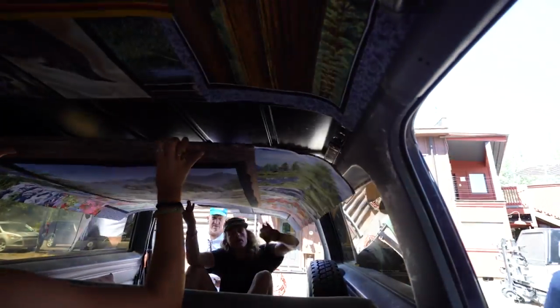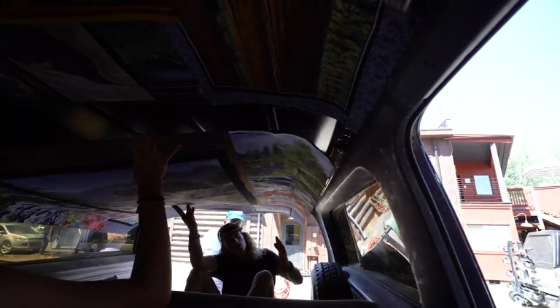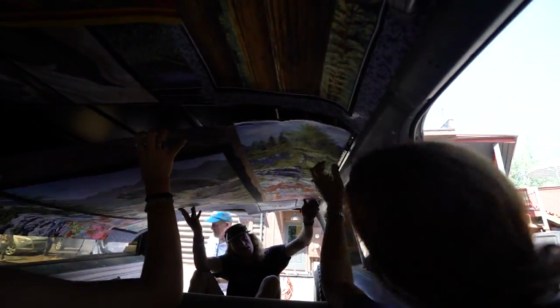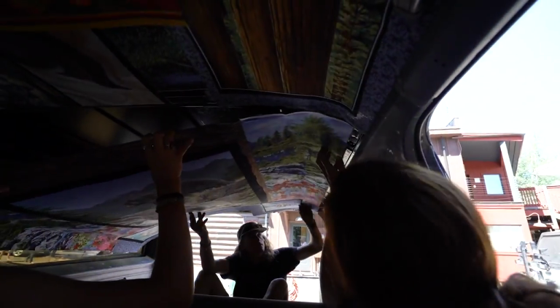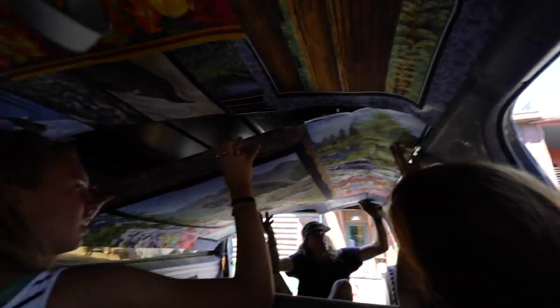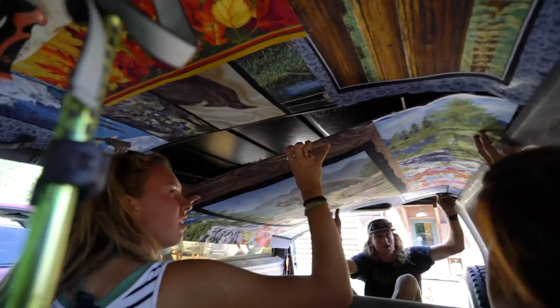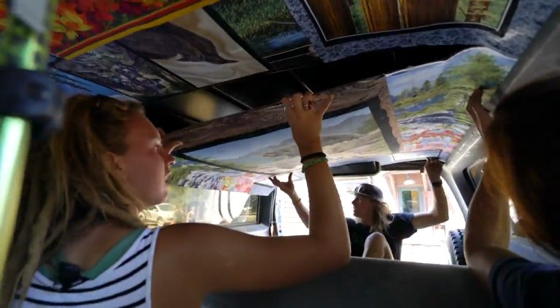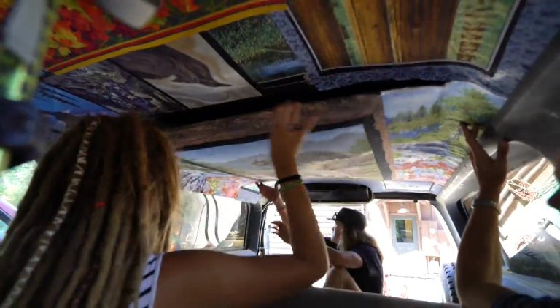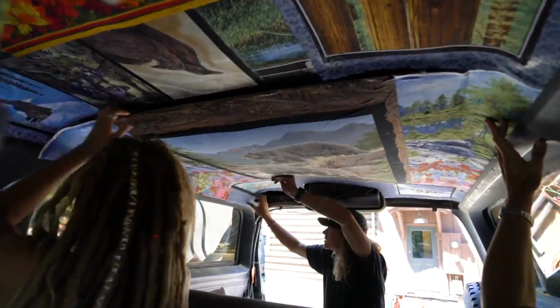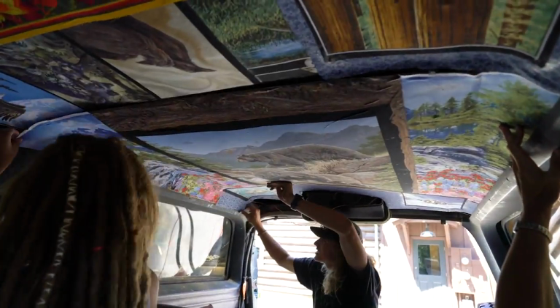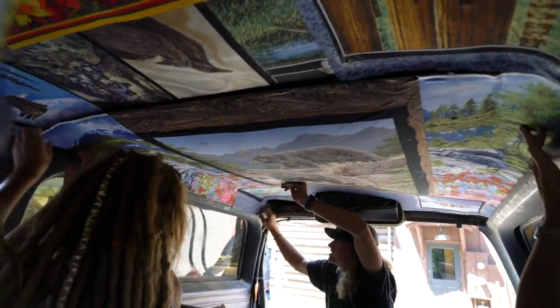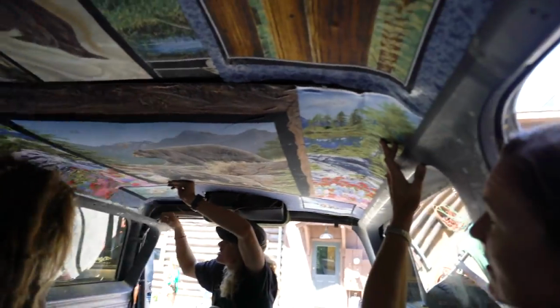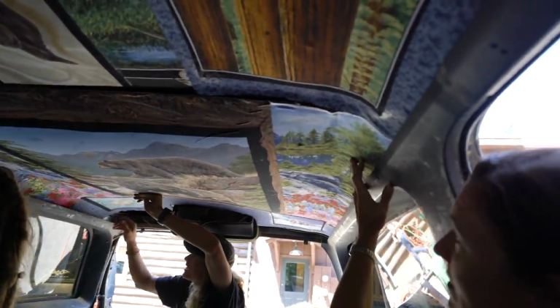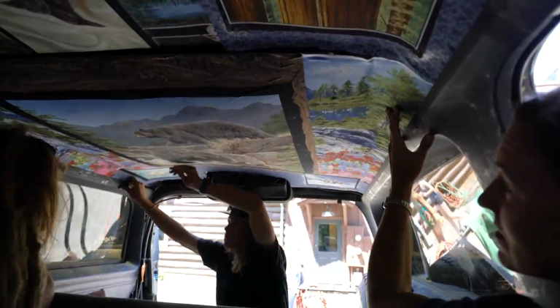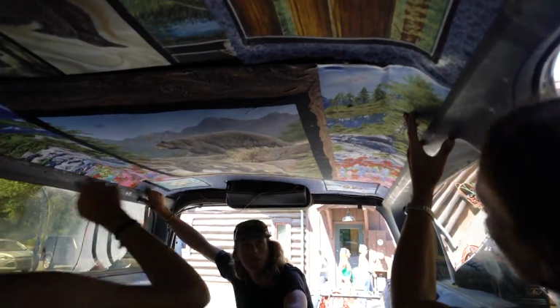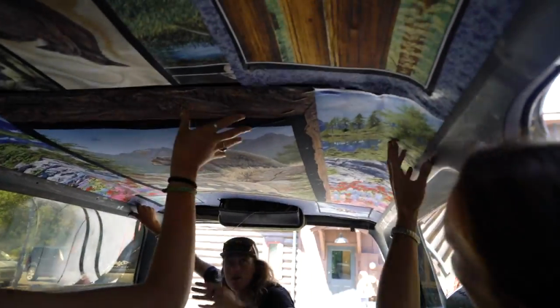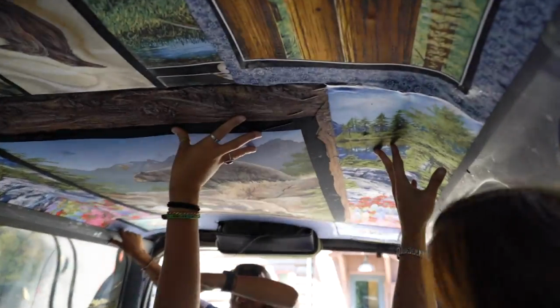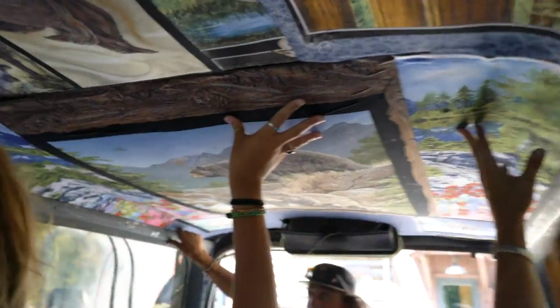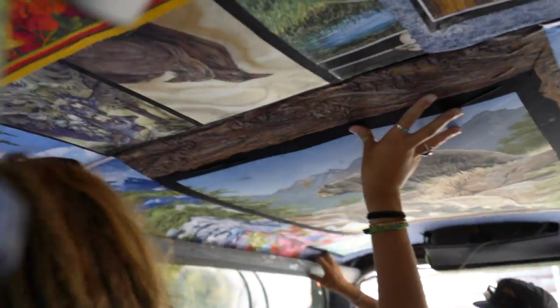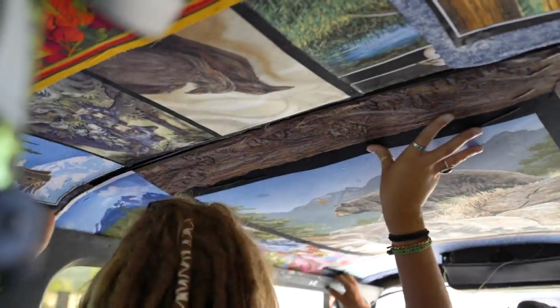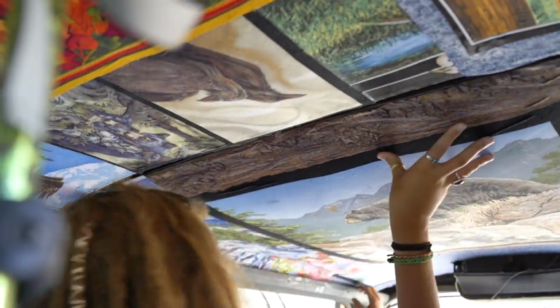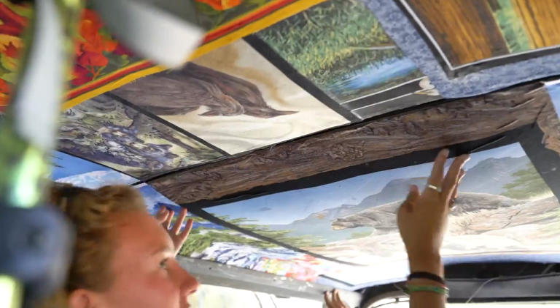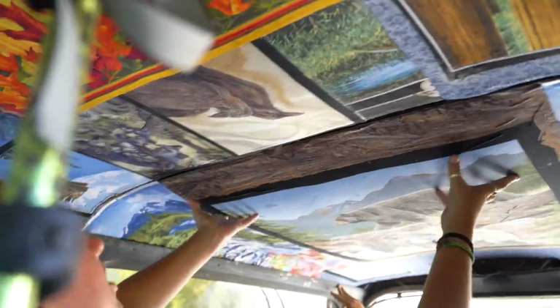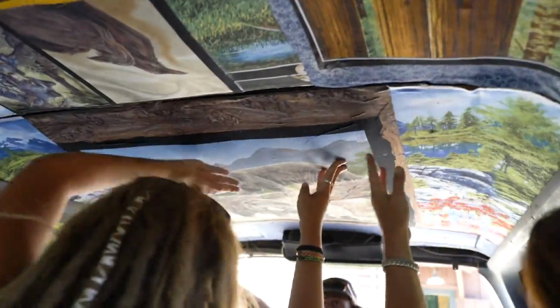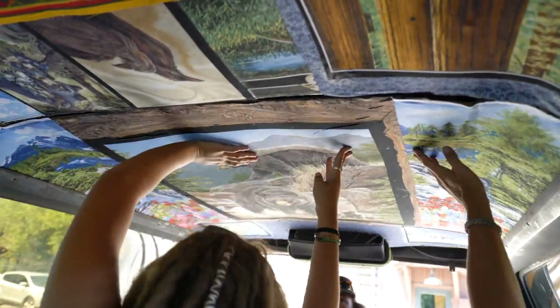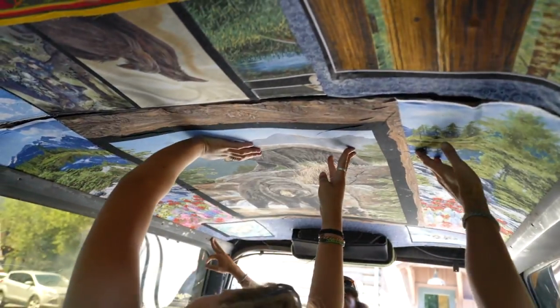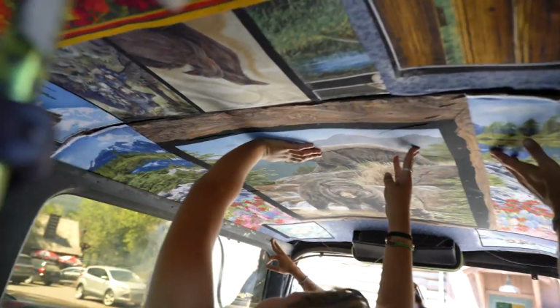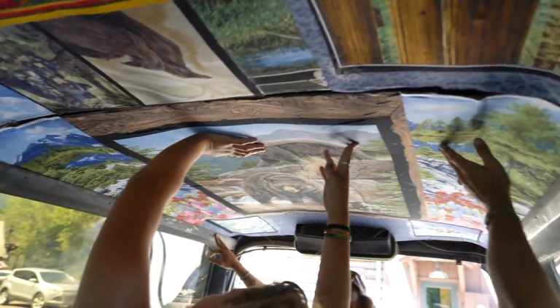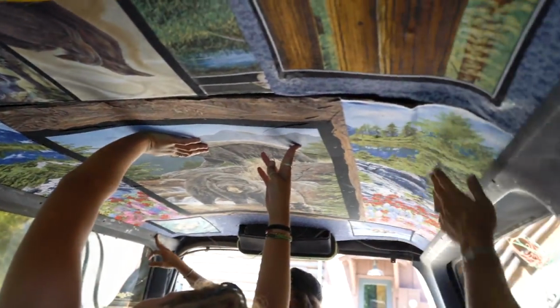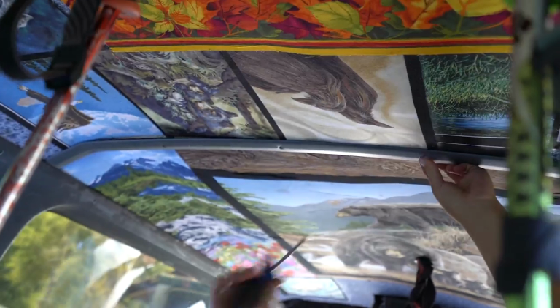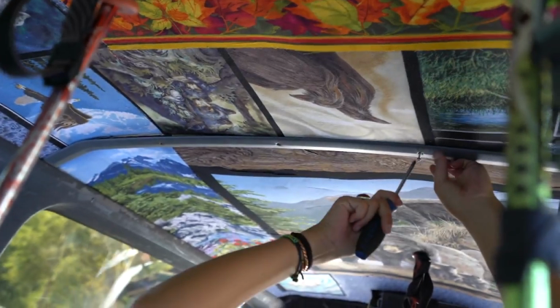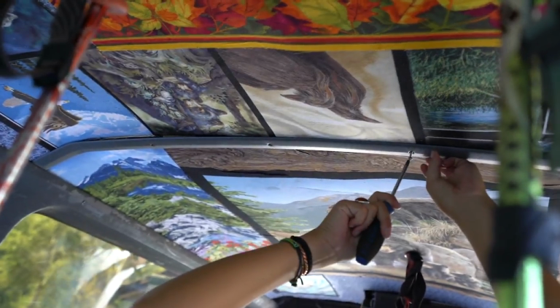Then it was time to refer back to our hardware map and systematically put all of the pieces back into place. Patience was required as this took some moving and wiggling around to get the holes lined up.